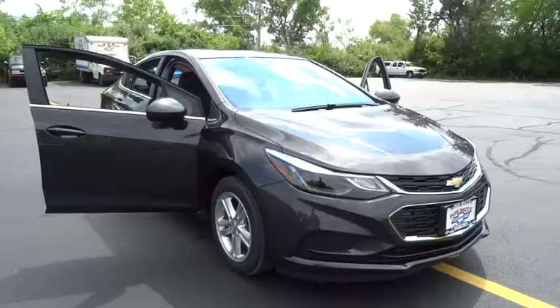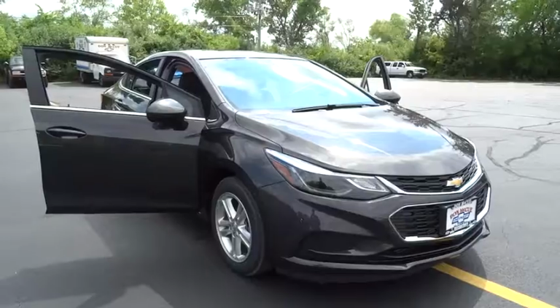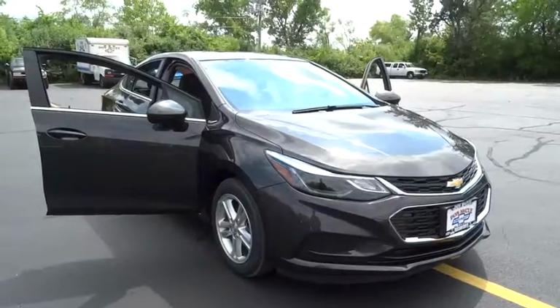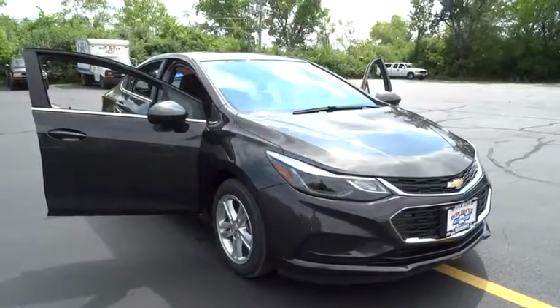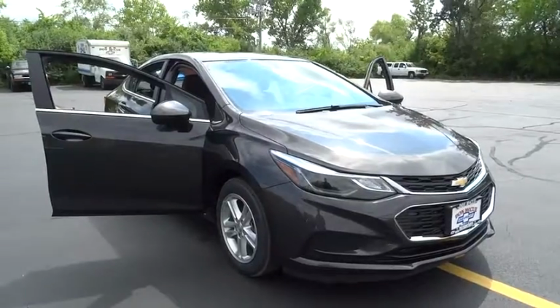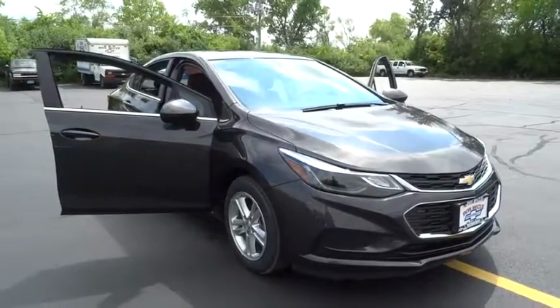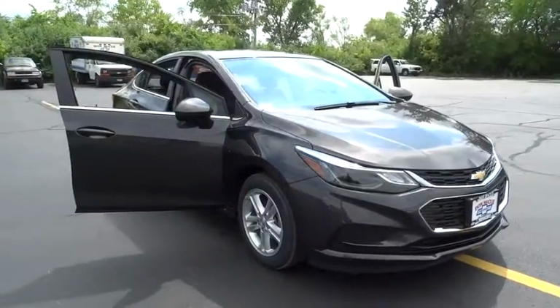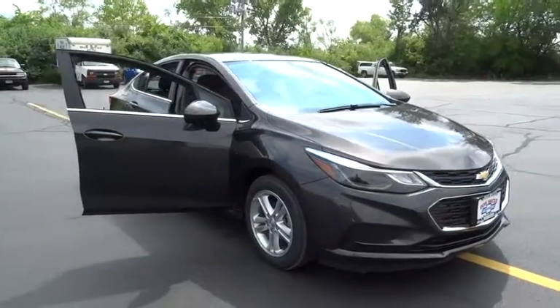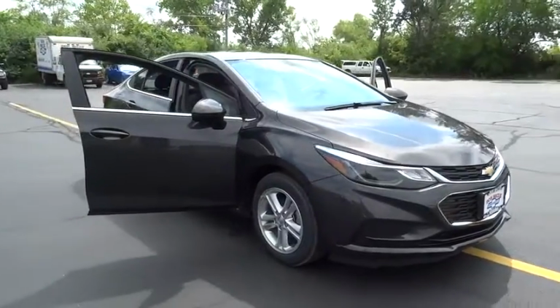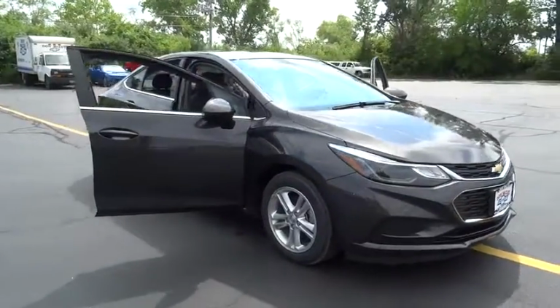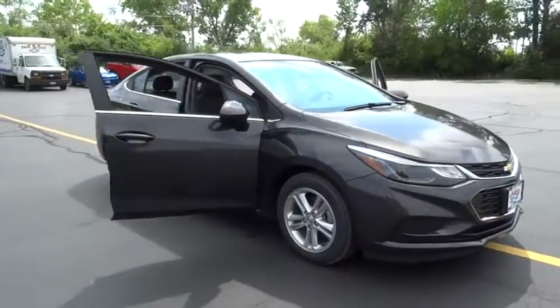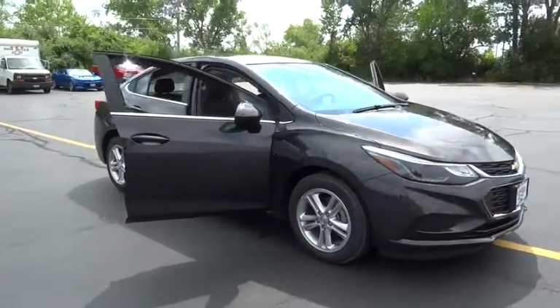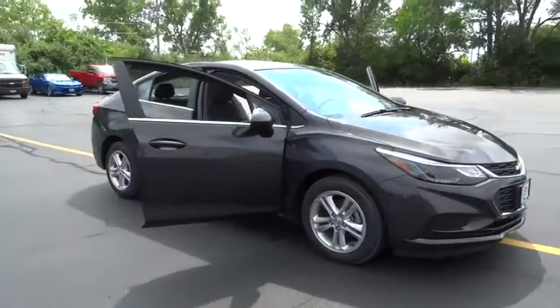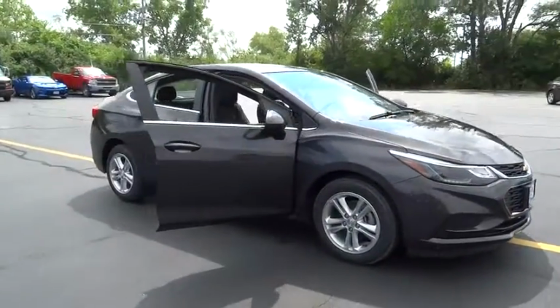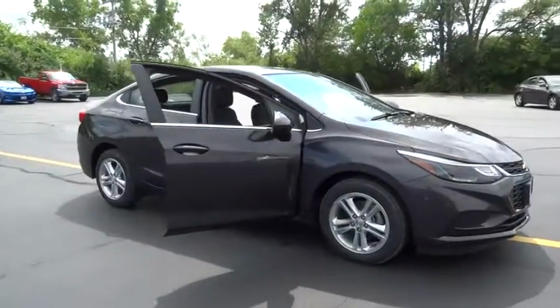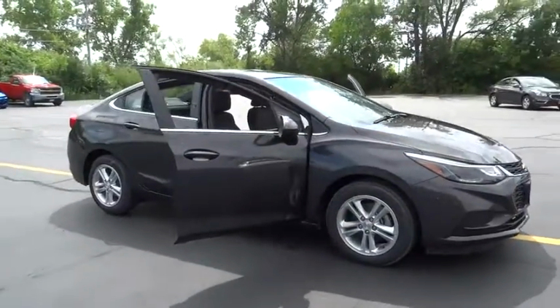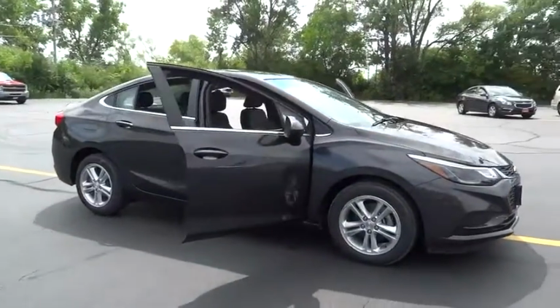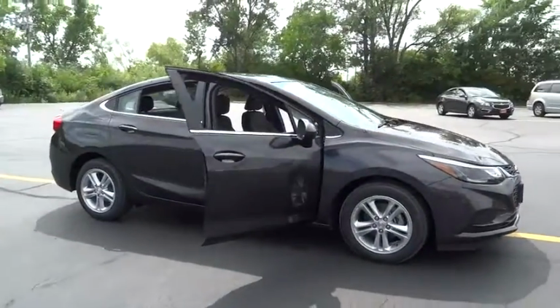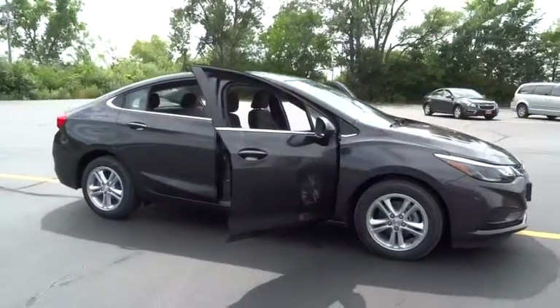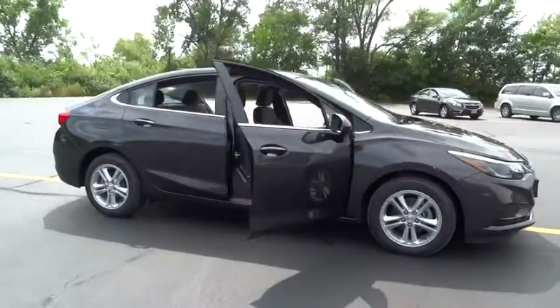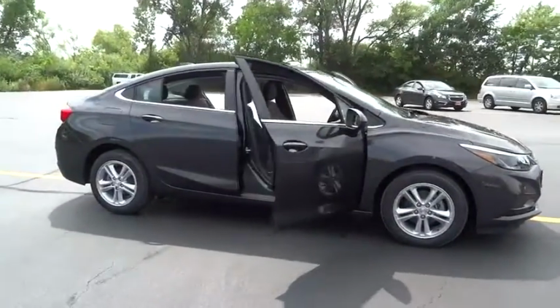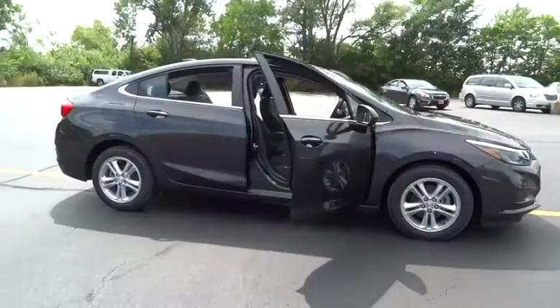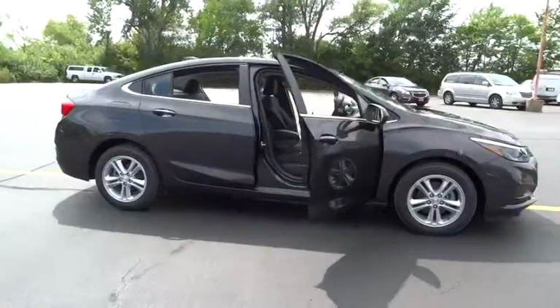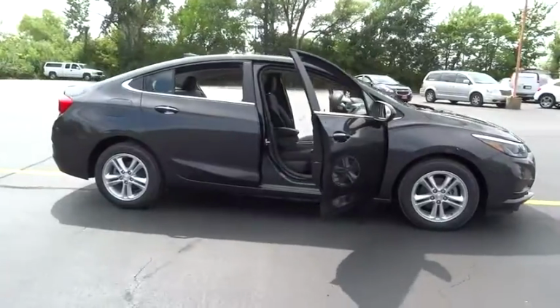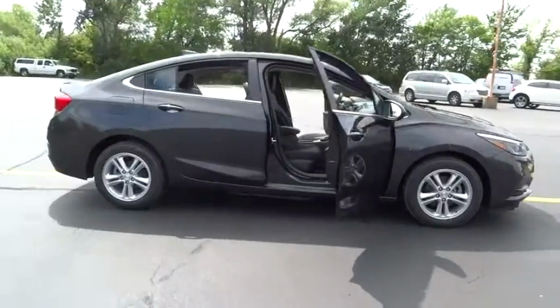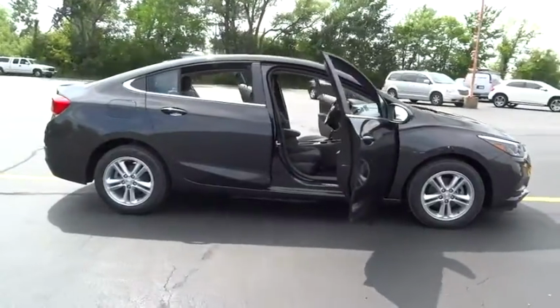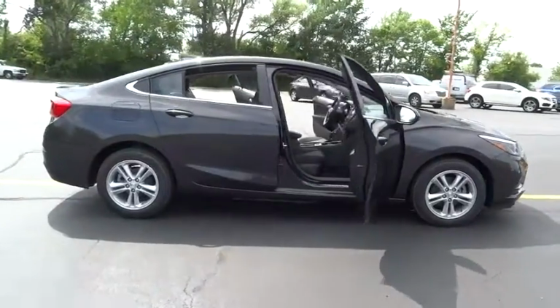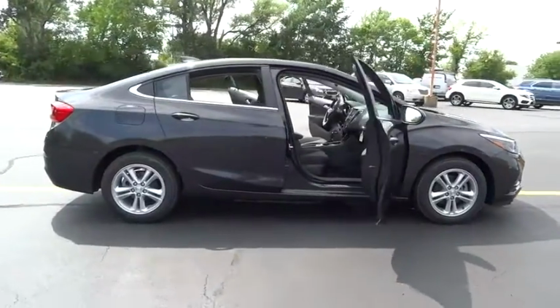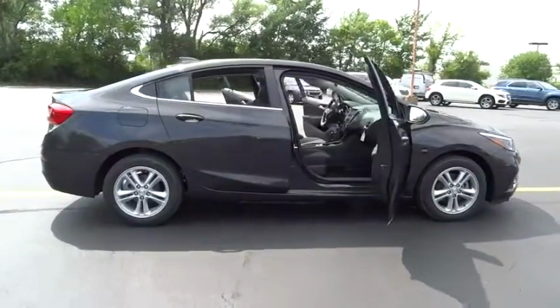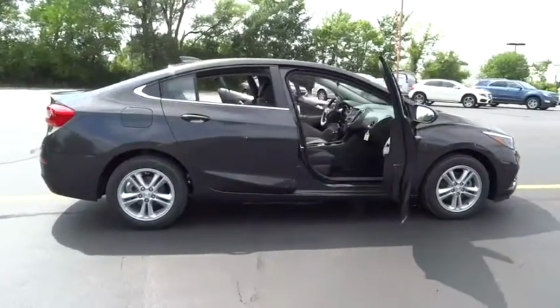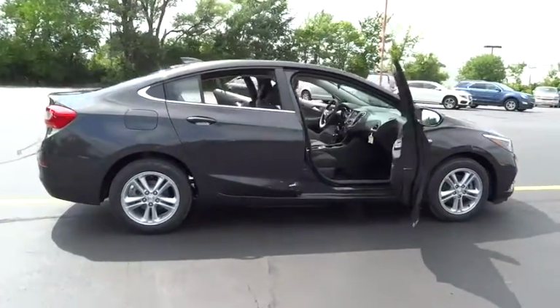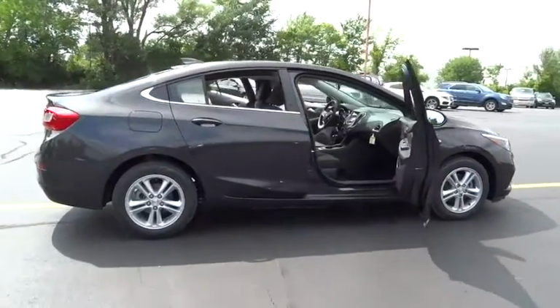2016 Chevrolet Cruze. The Cruze blueprint calls for more than you'd expect. Here are some of this vehicle's great options.